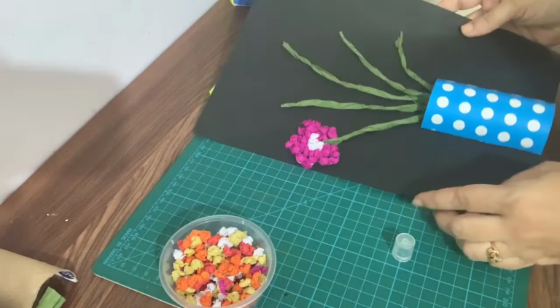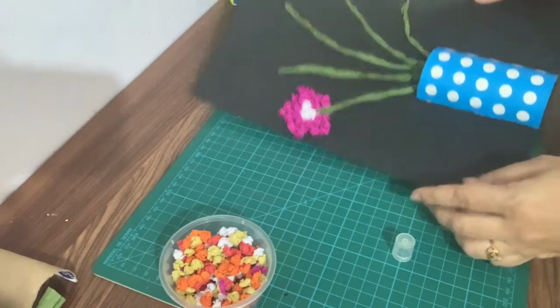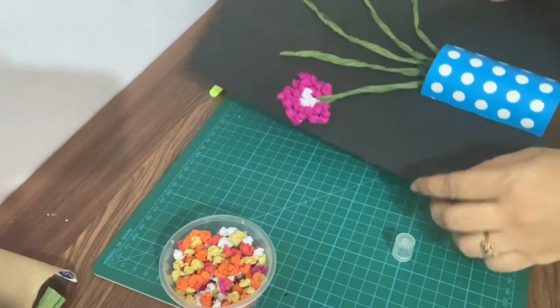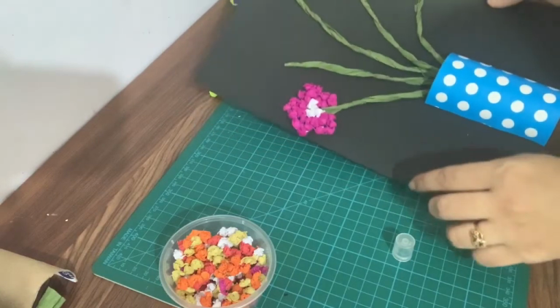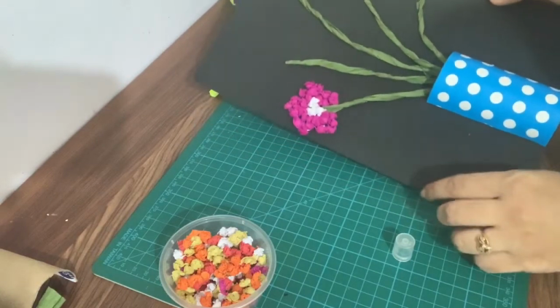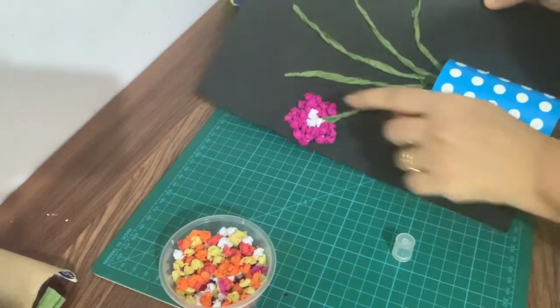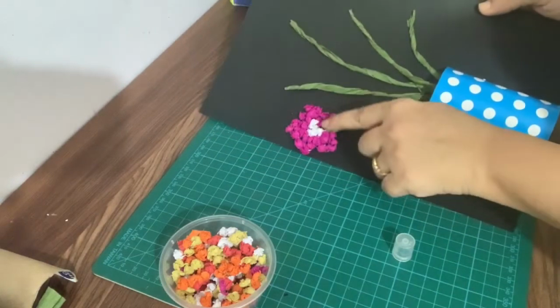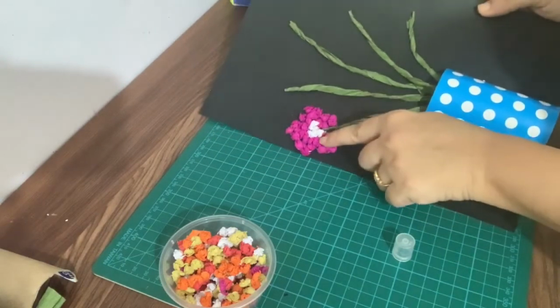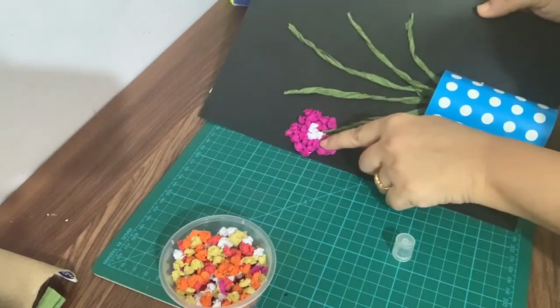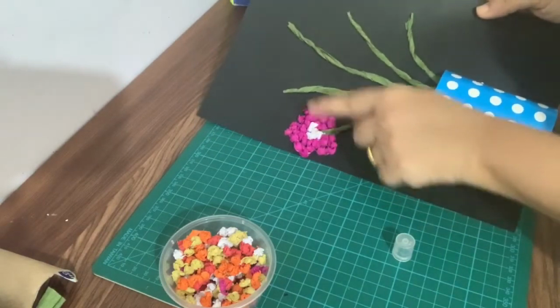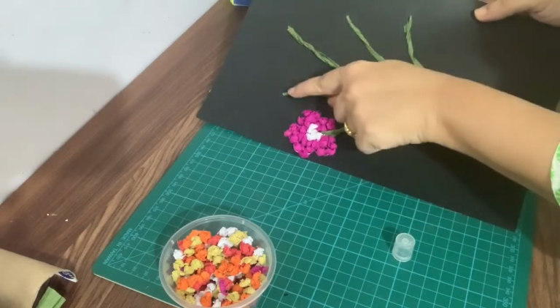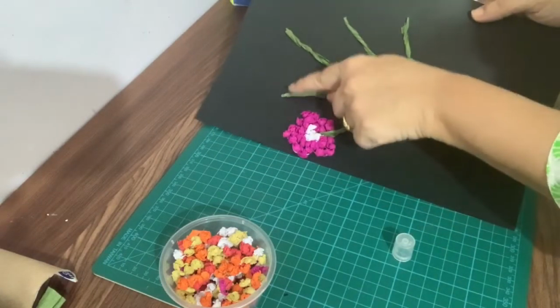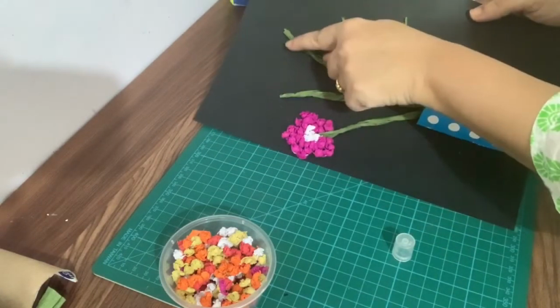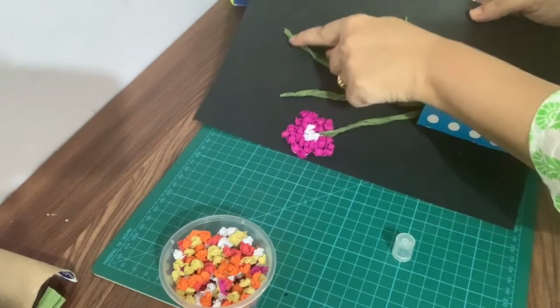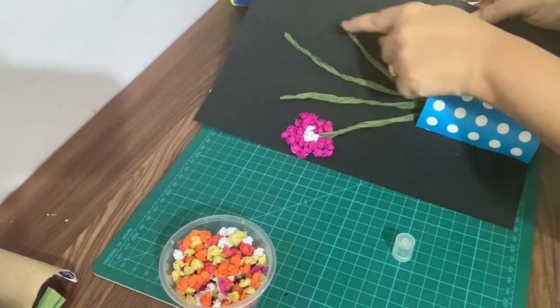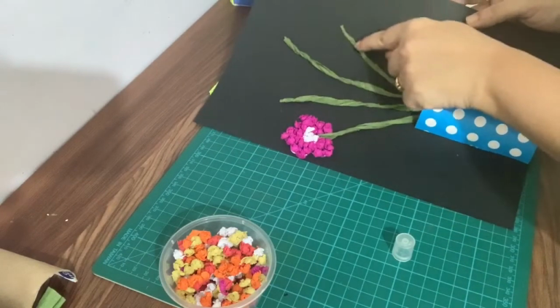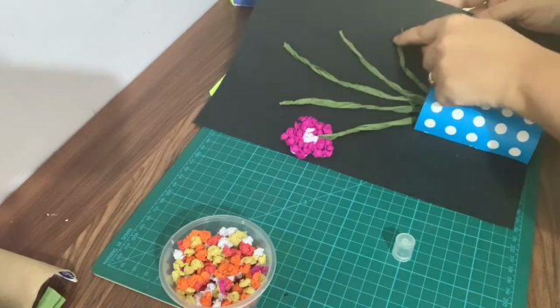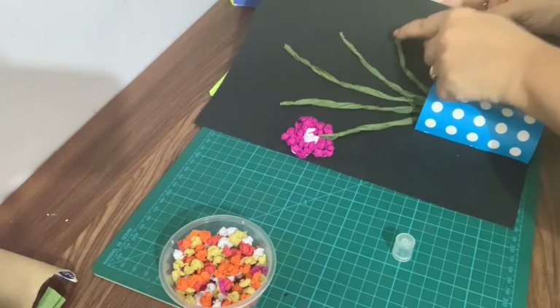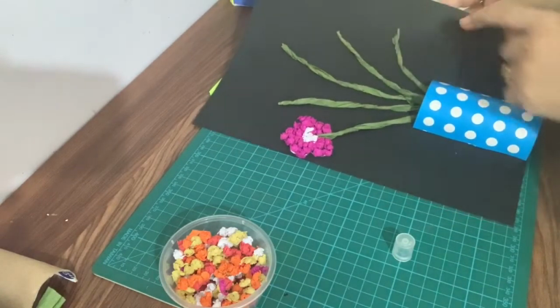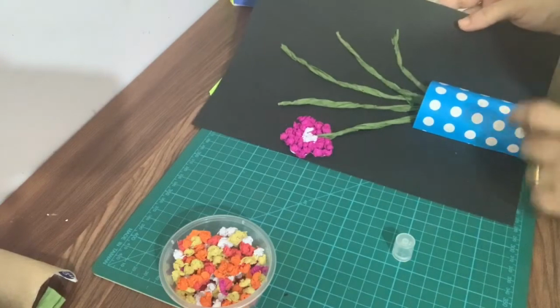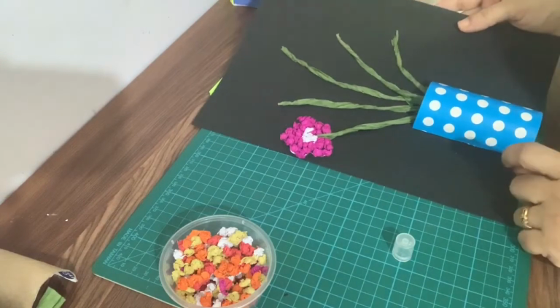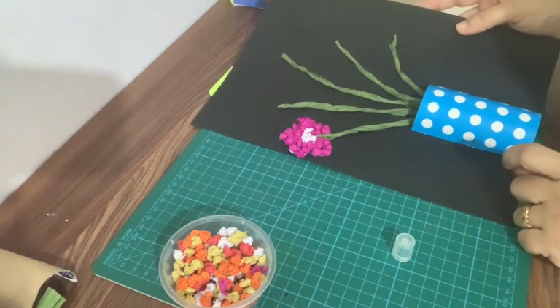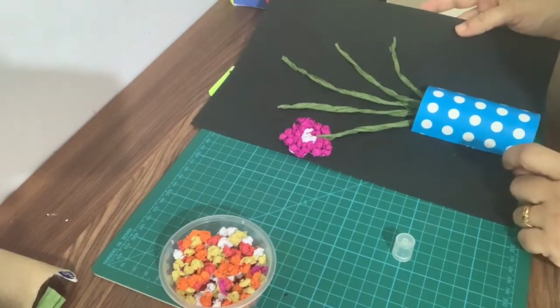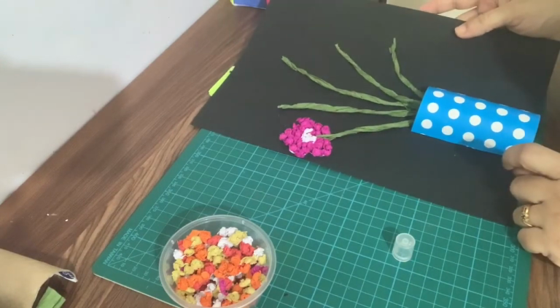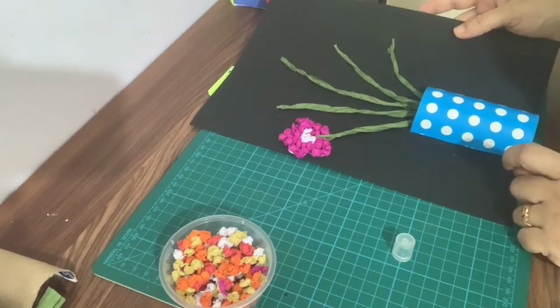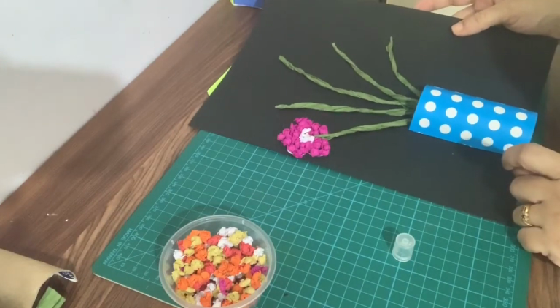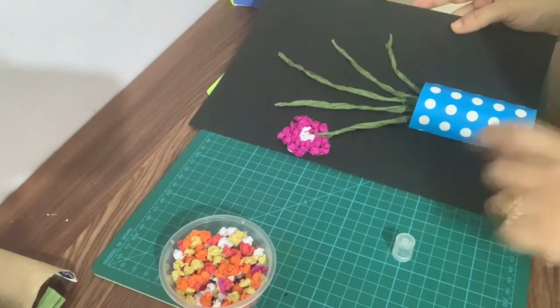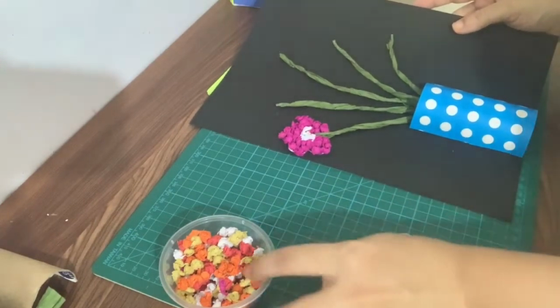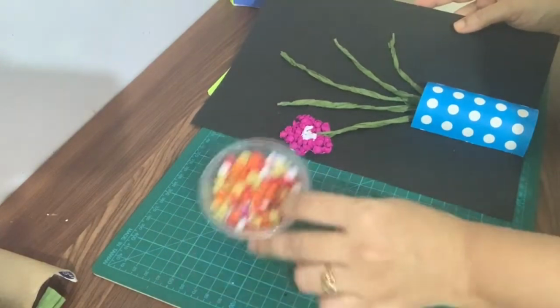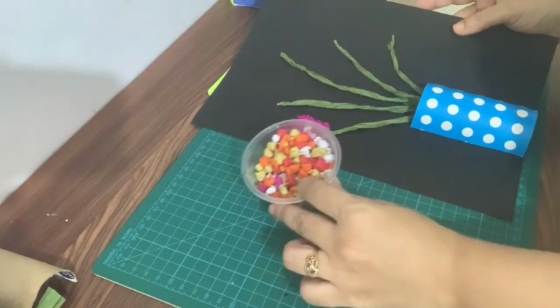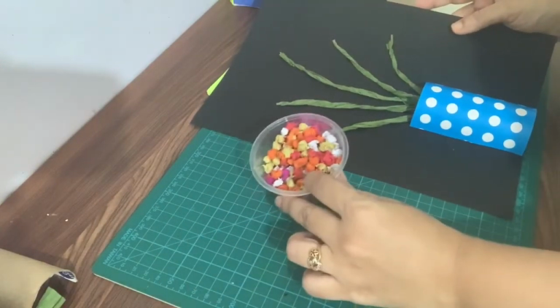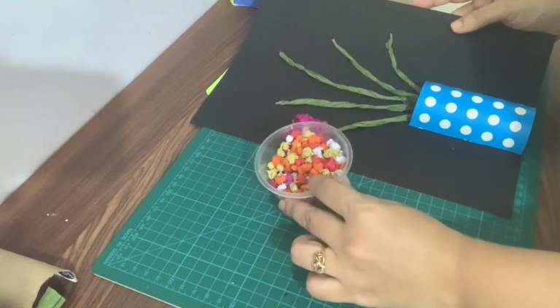This way we will make another flower with a different color crumpling paper.